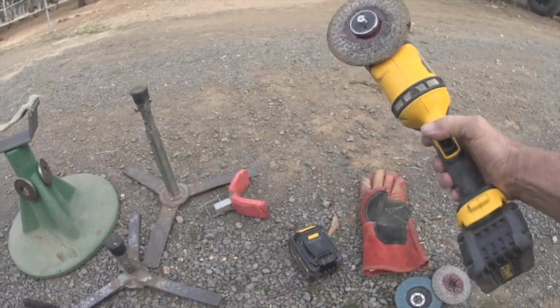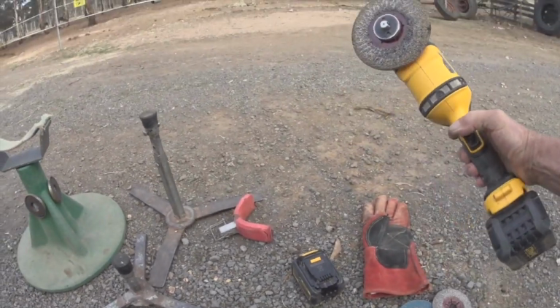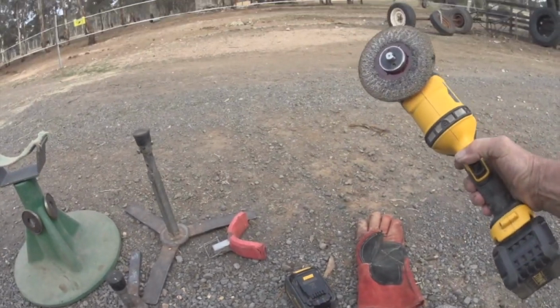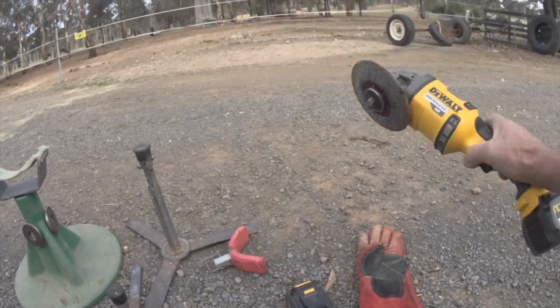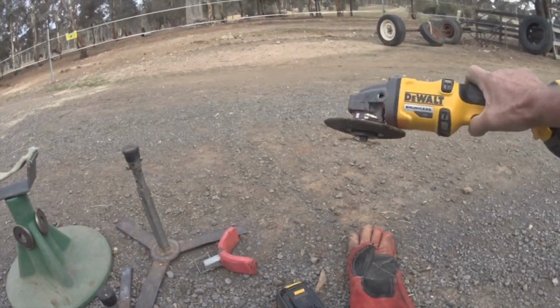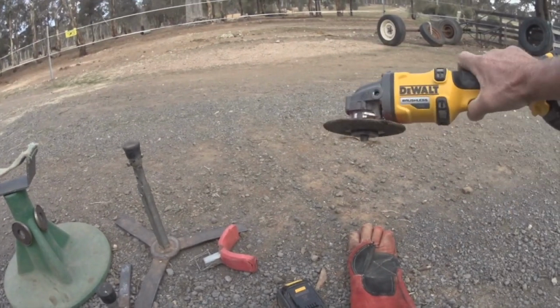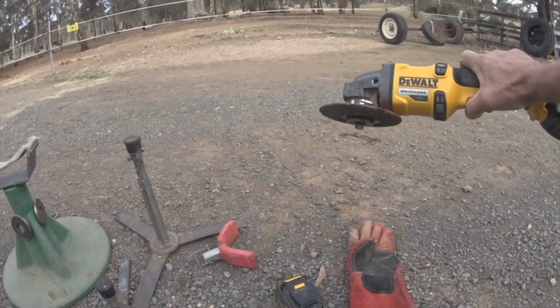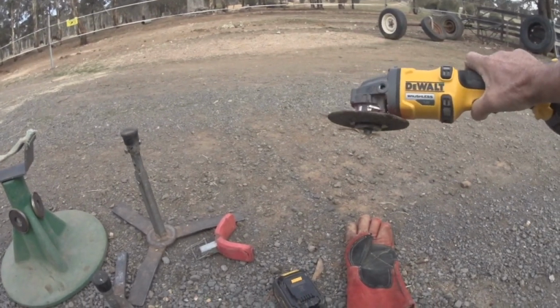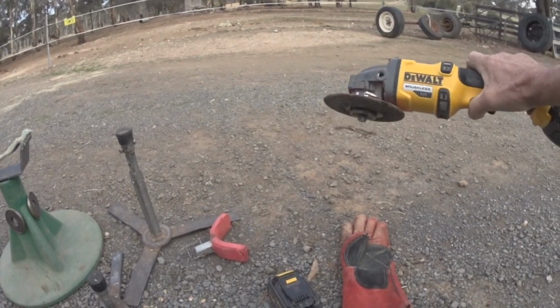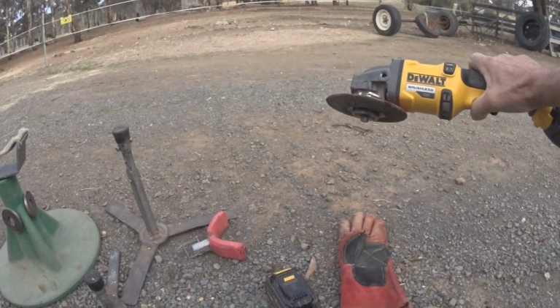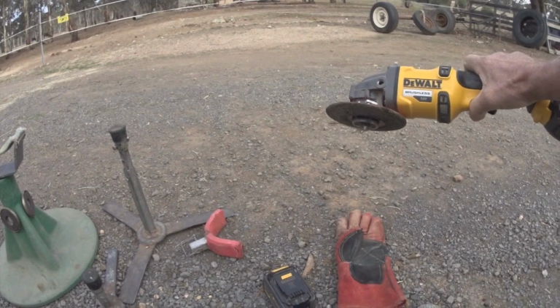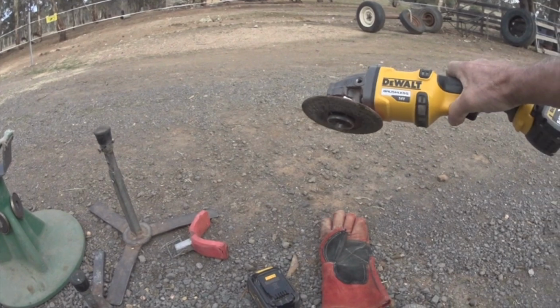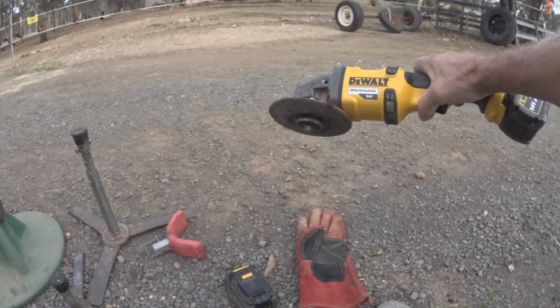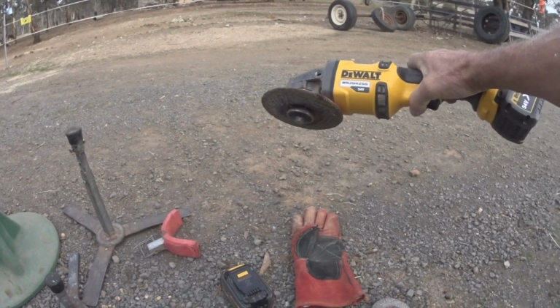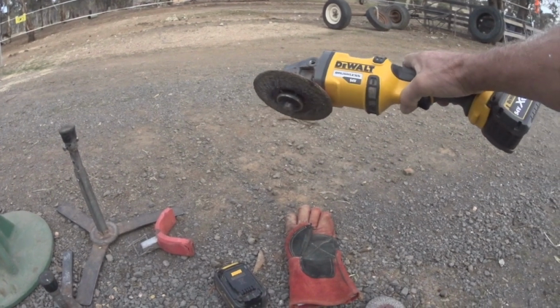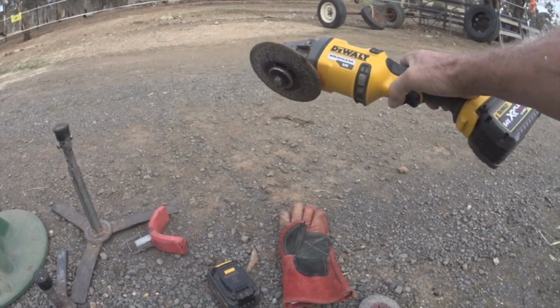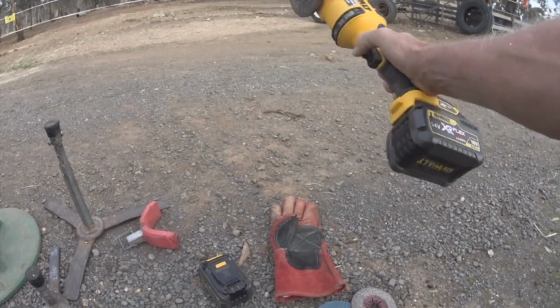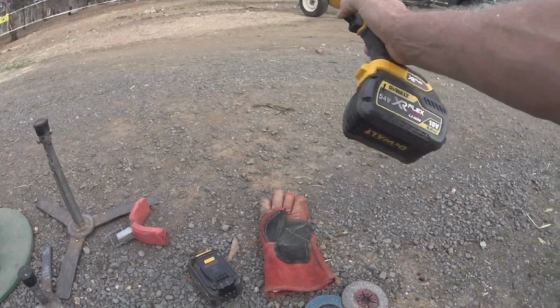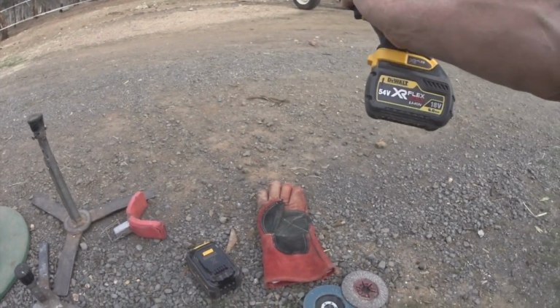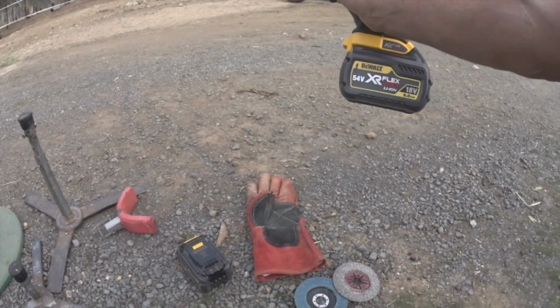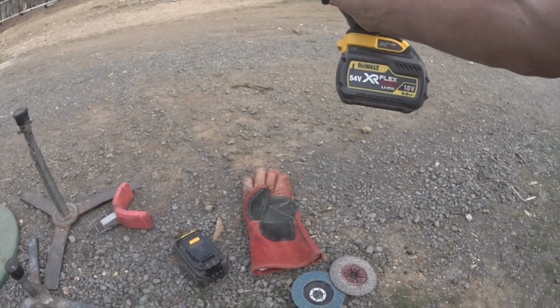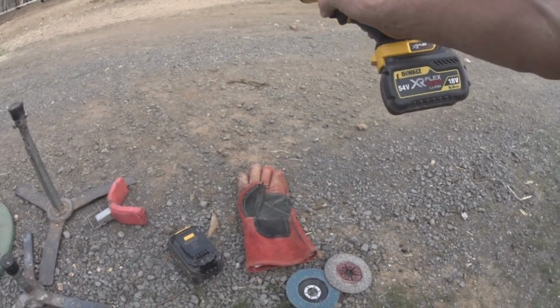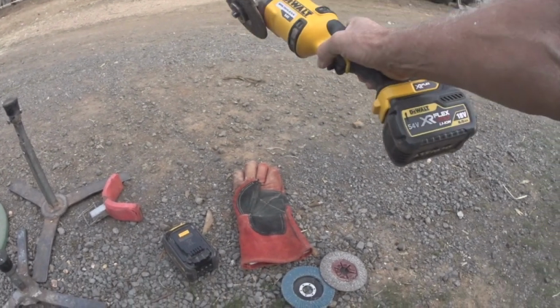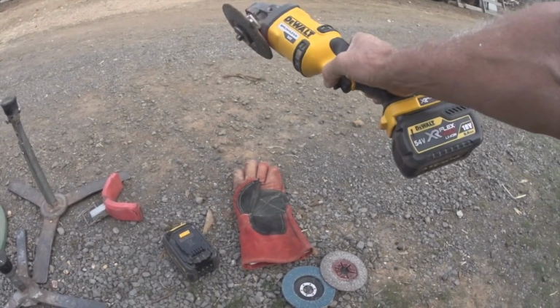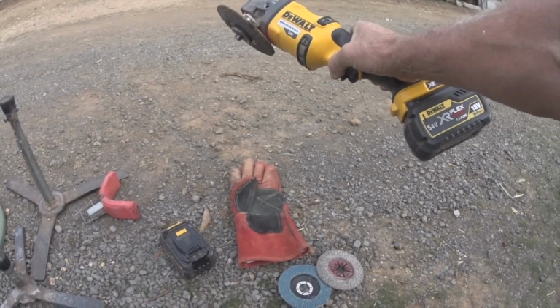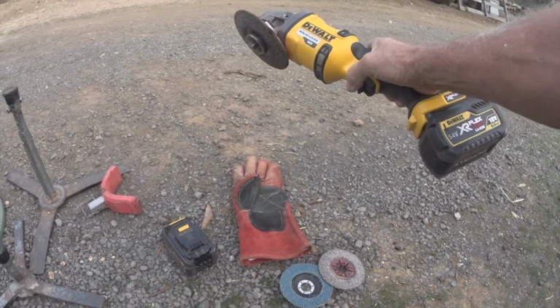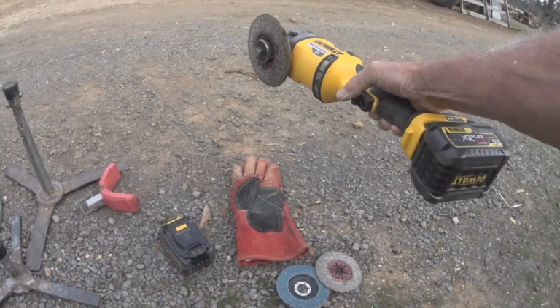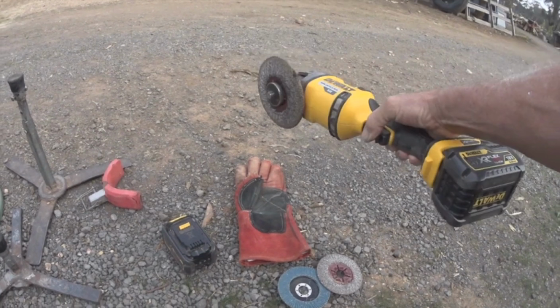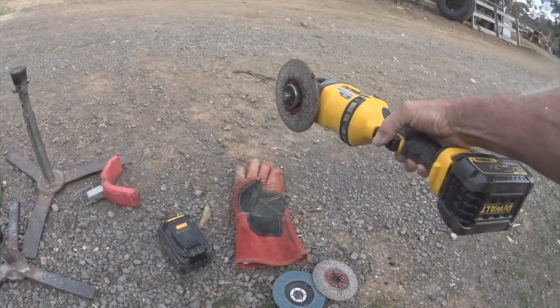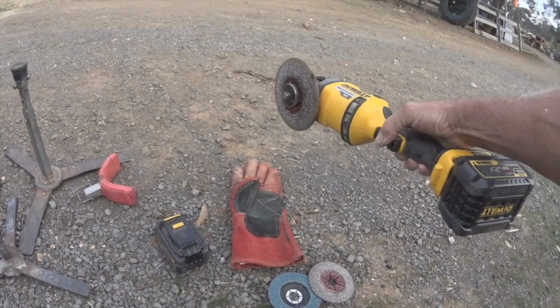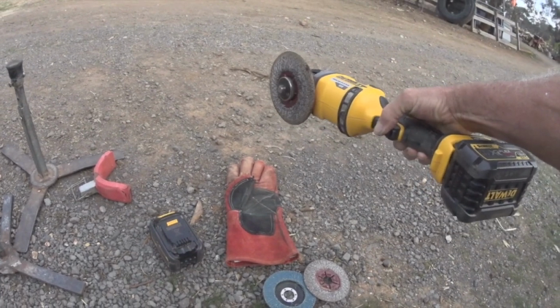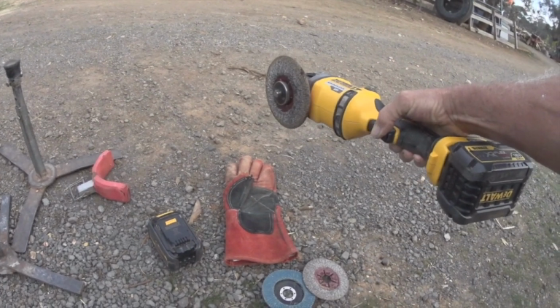Then I moved on and now I use this here, which cost me quite a bit of money. It's a 54-volt or 18-volt DeWalt. I find it pretty good — it's not as noisy as the other one.